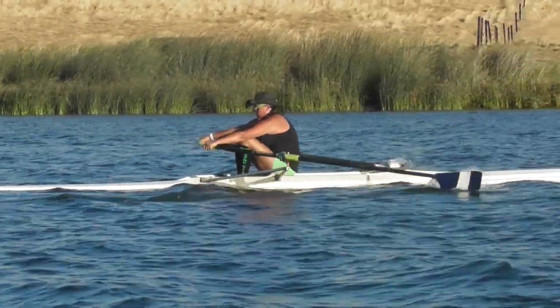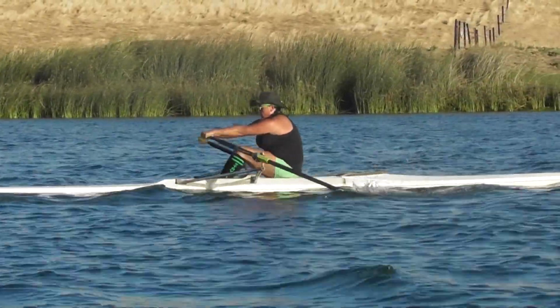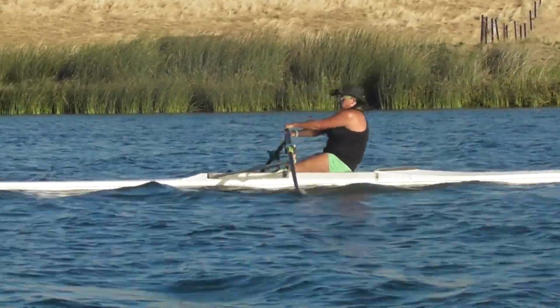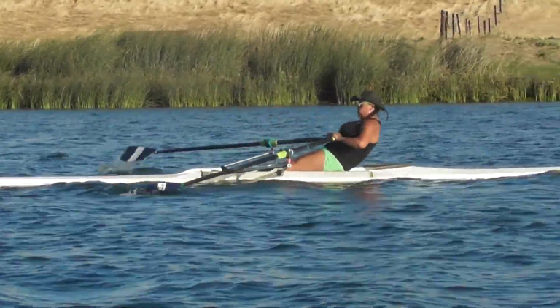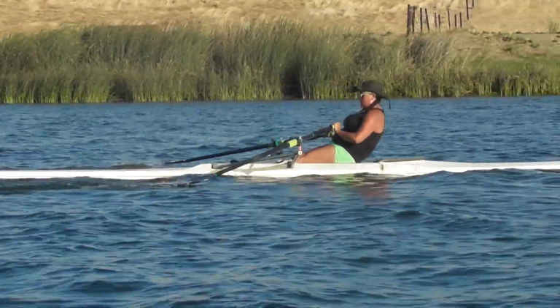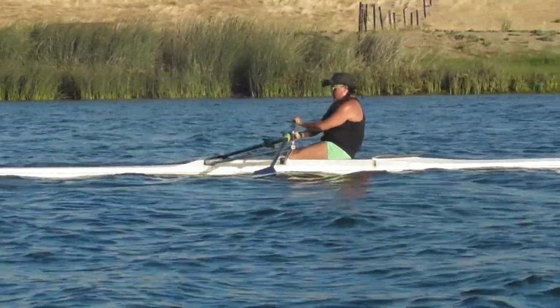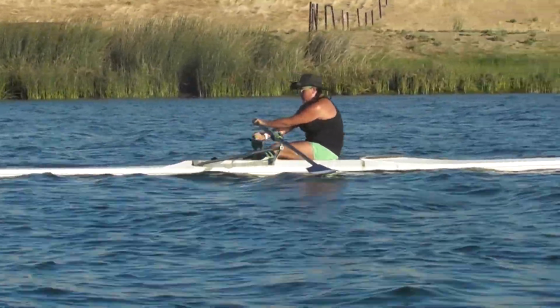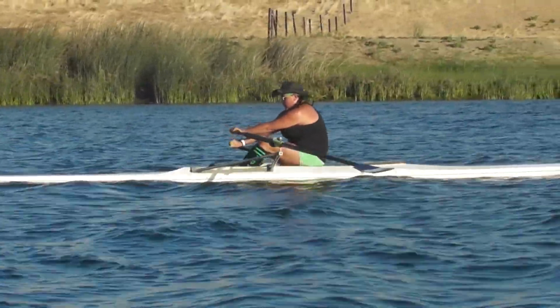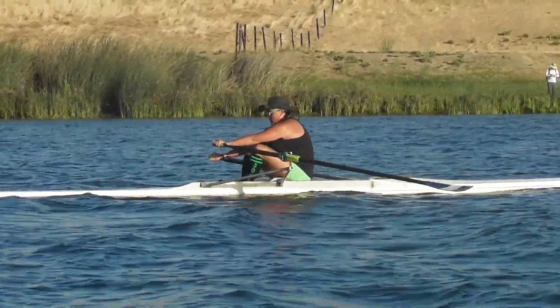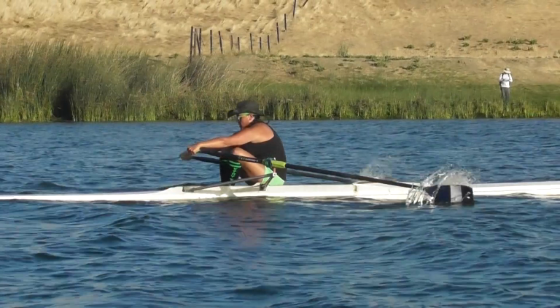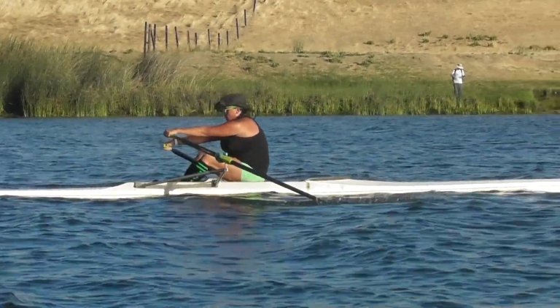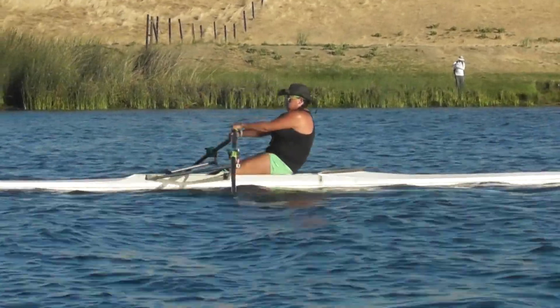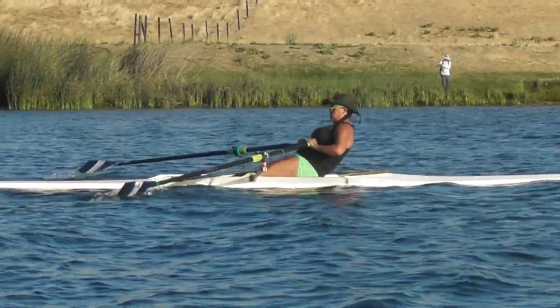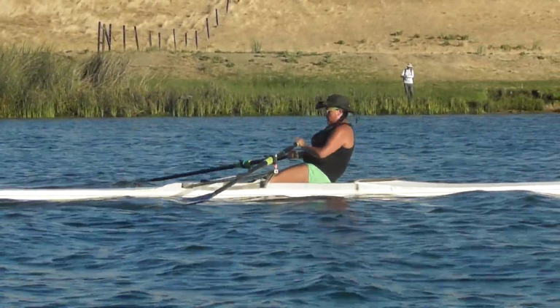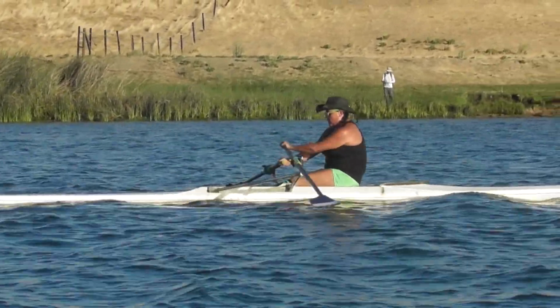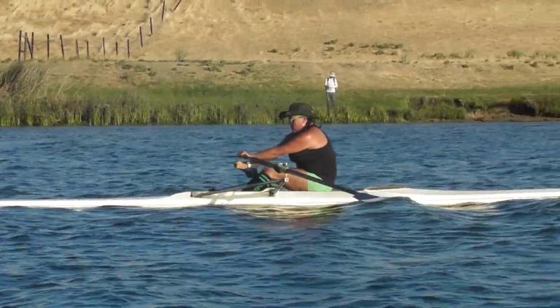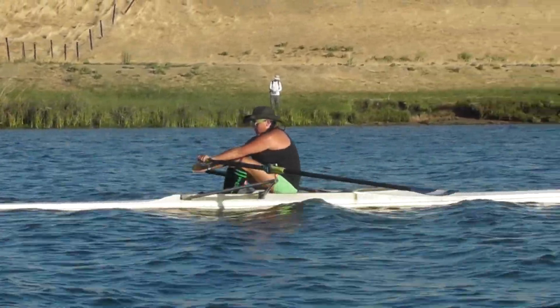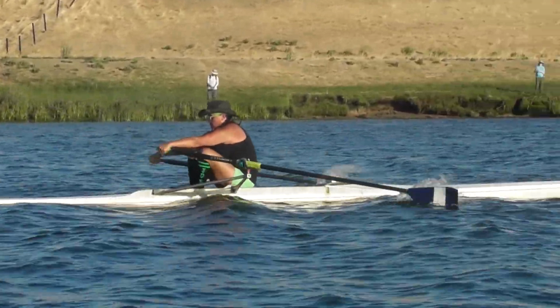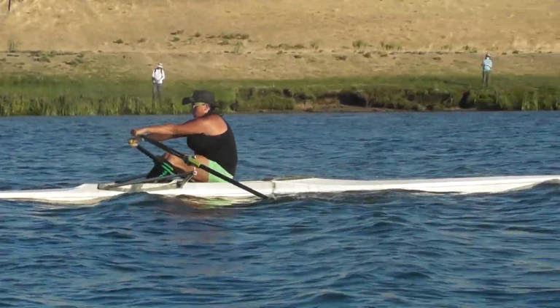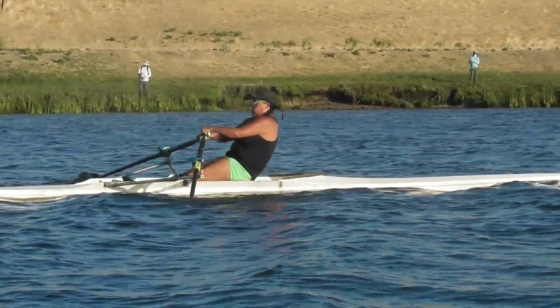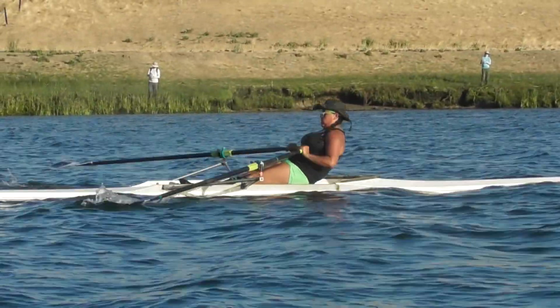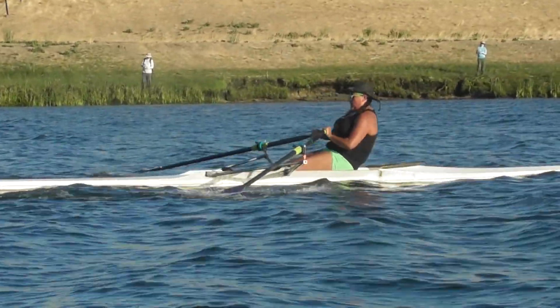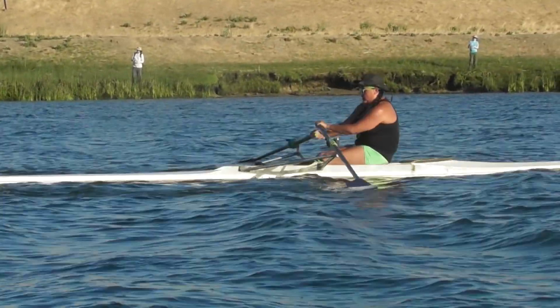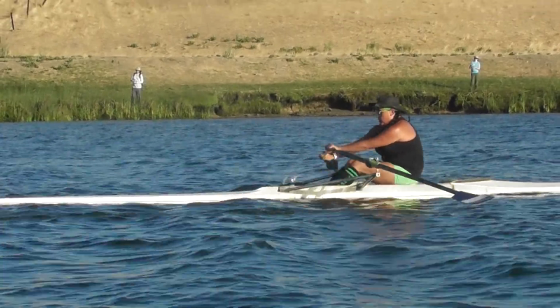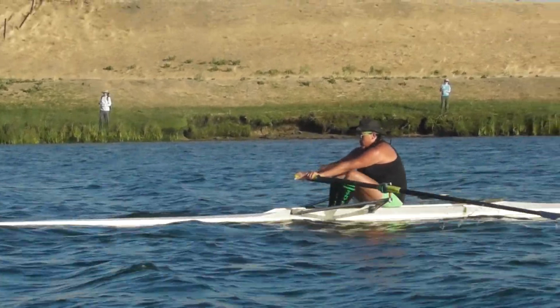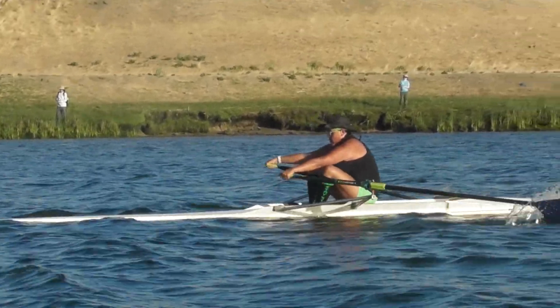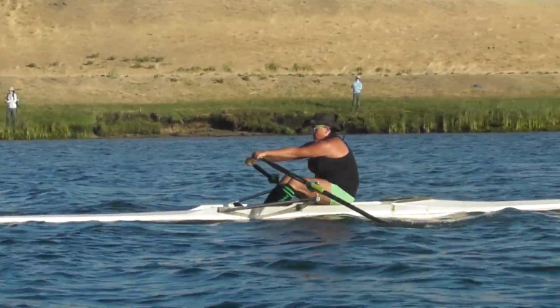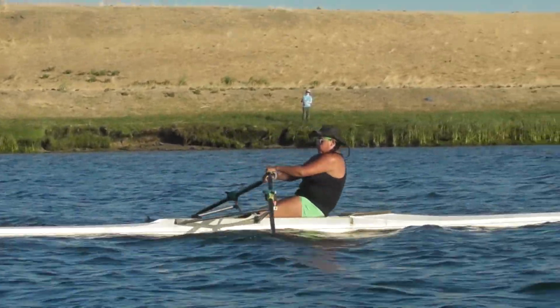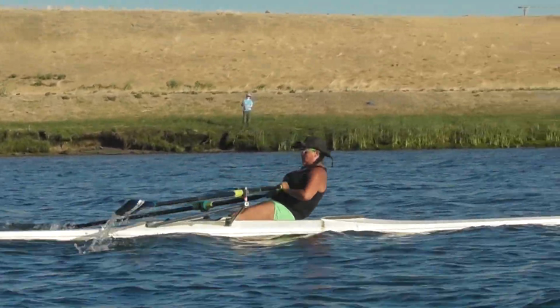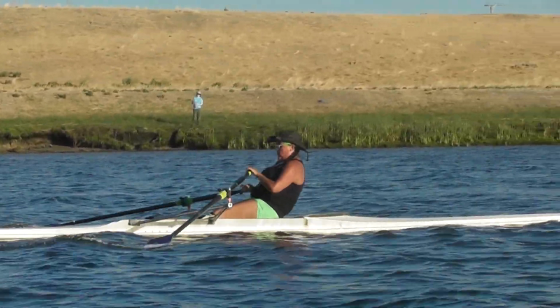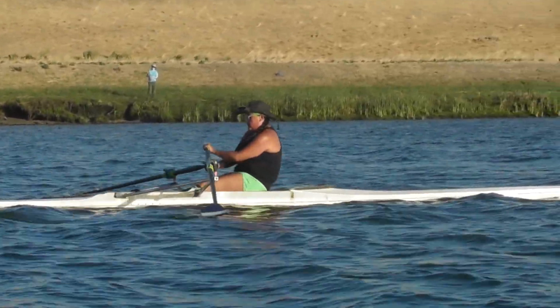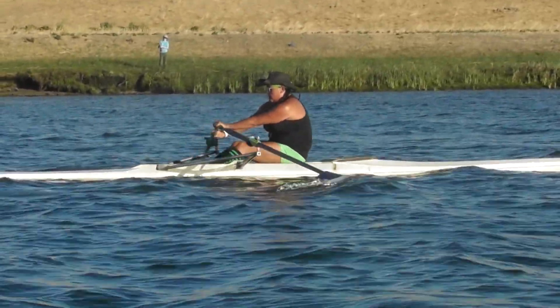There we go, Christina, better with the ratio. Keep the shoulders relaxed, come into the catch. Keep those hands relaxed — you have a grip on the oar, but the wrists are a little bit elevated through the drive.